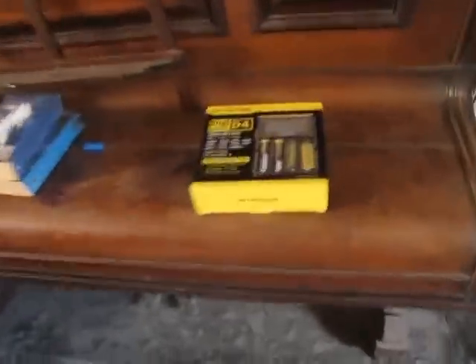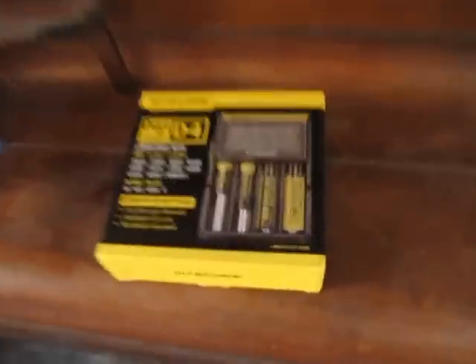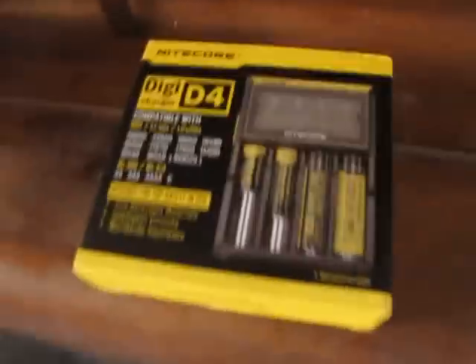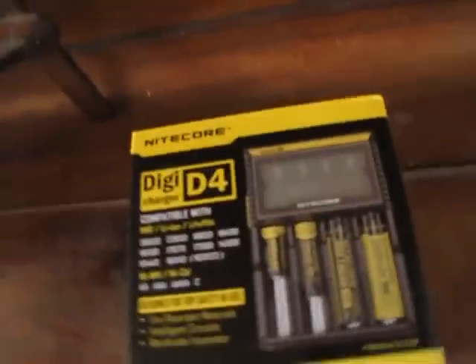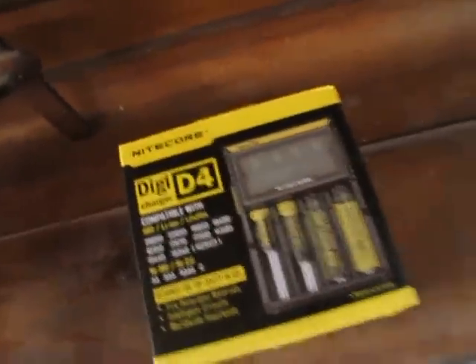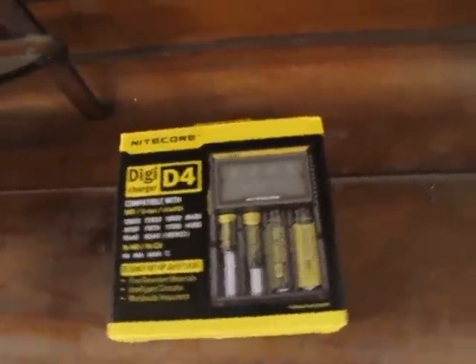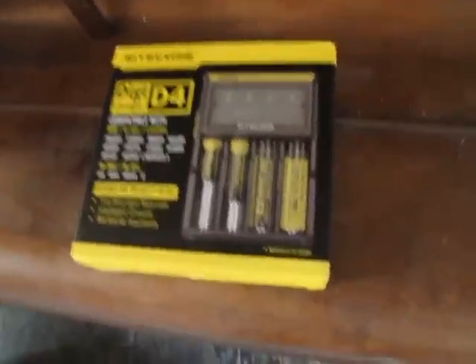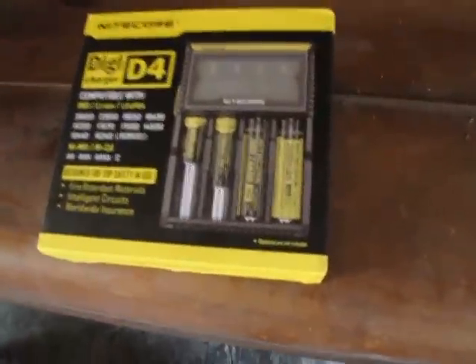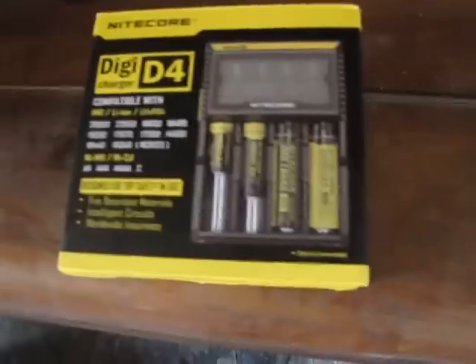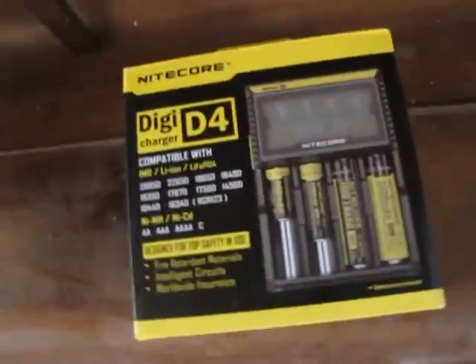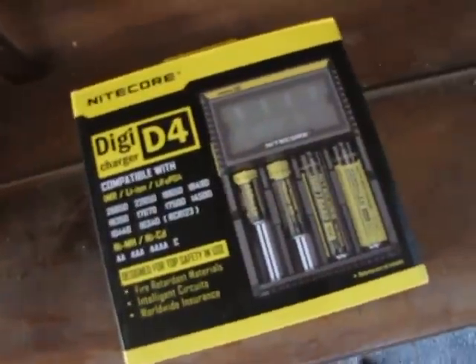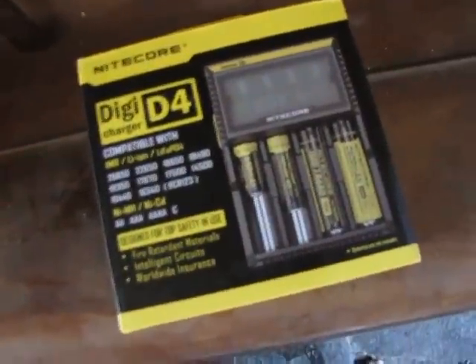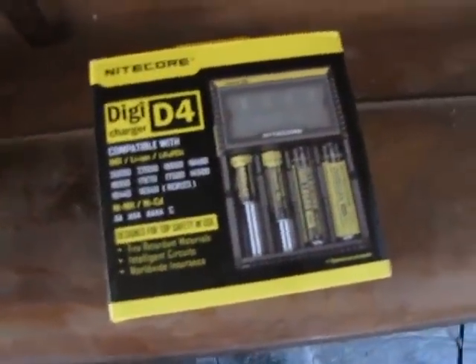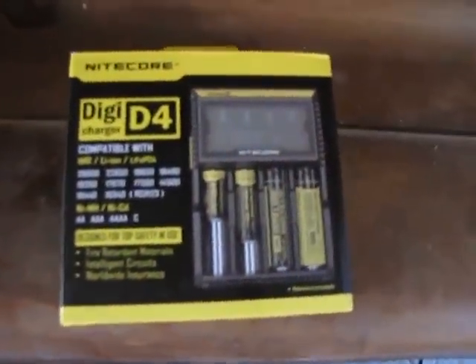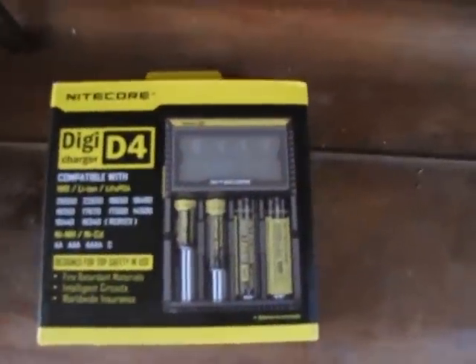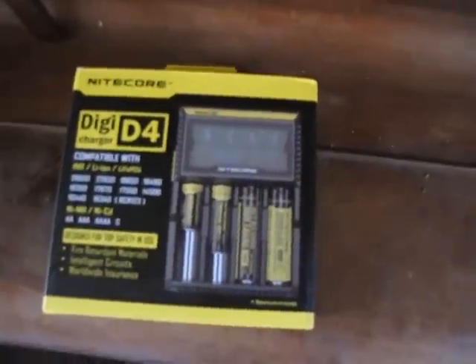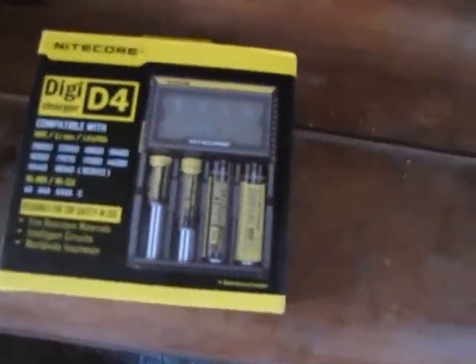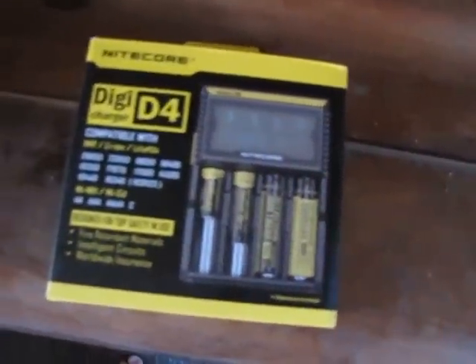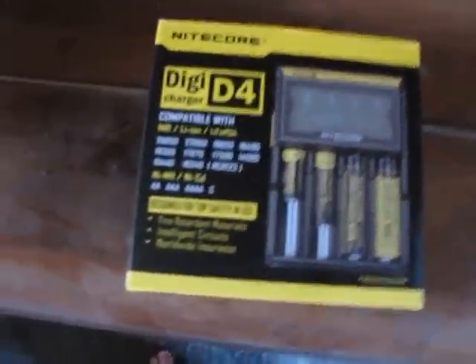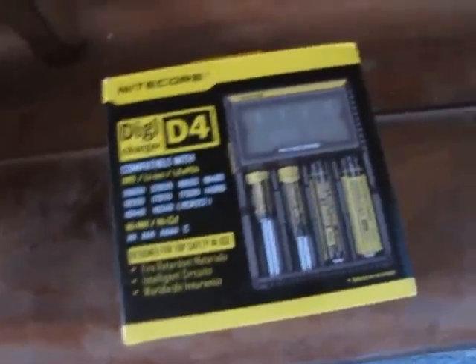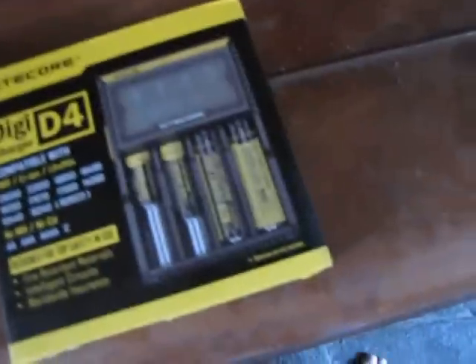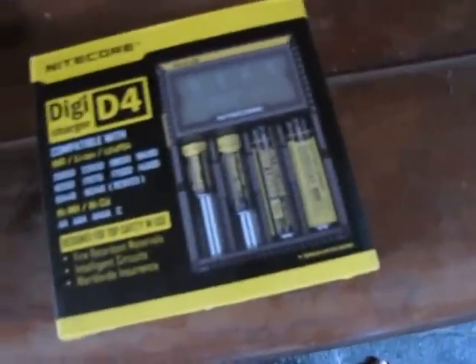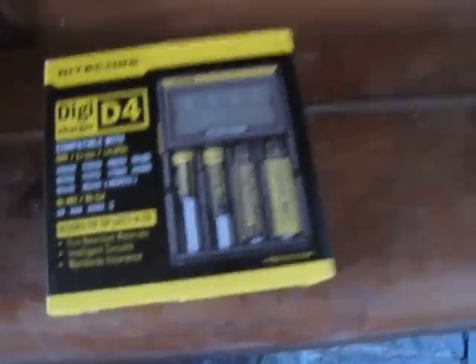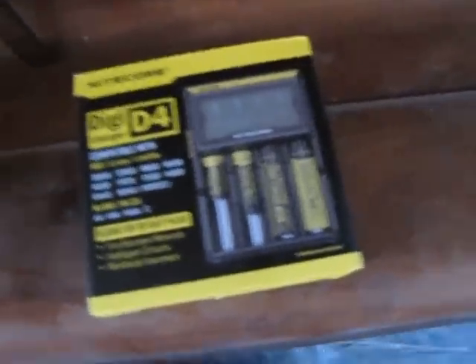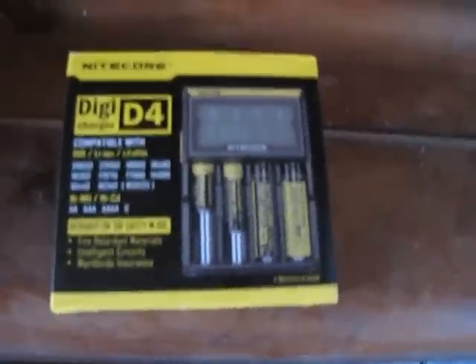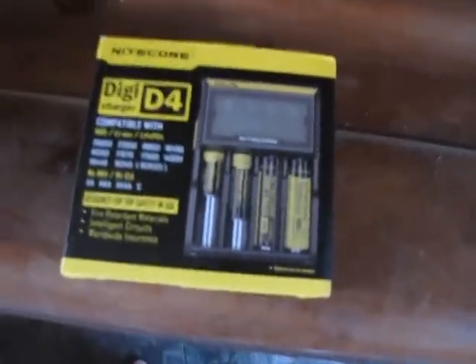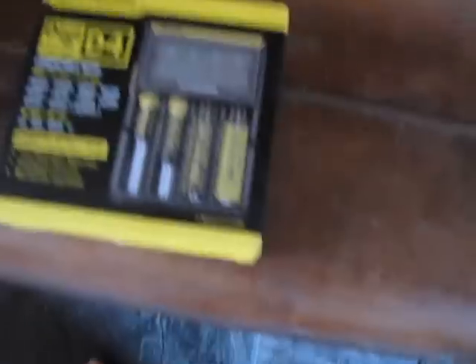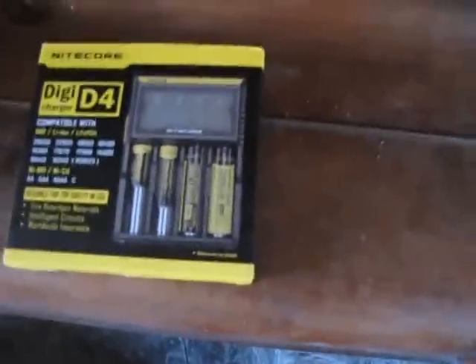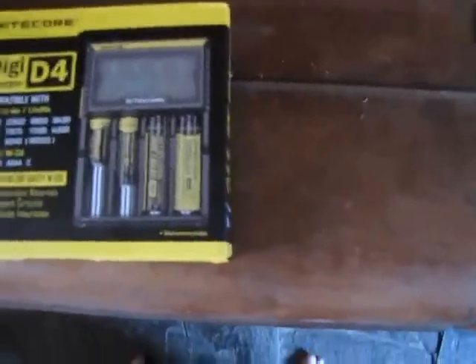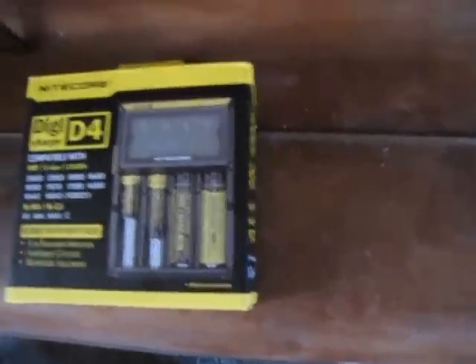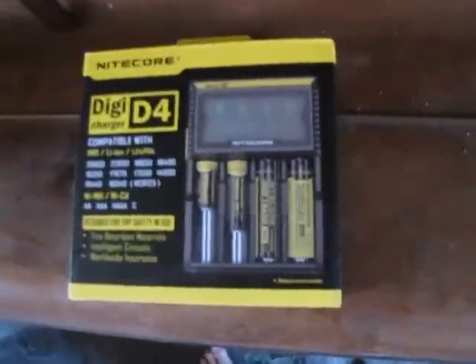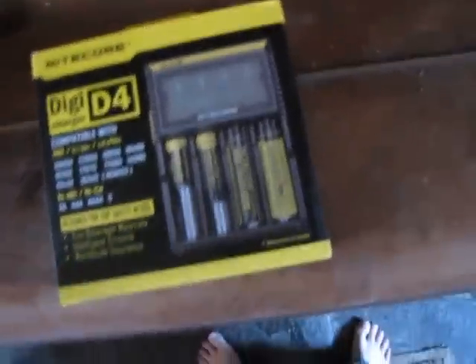Ordered this yesterday from eBay from a company called Ecolux shop. I might put the link up if I'm feeling nice. Yesterday afternoon, early afternoon, came this morning. That's like witchcraft — overnight and it's got here this morning.